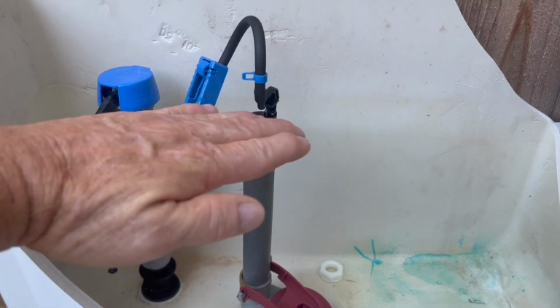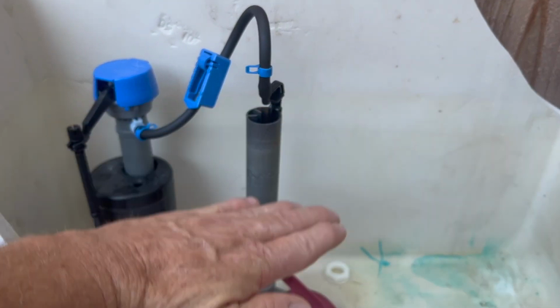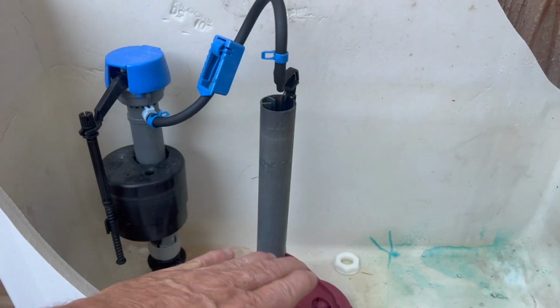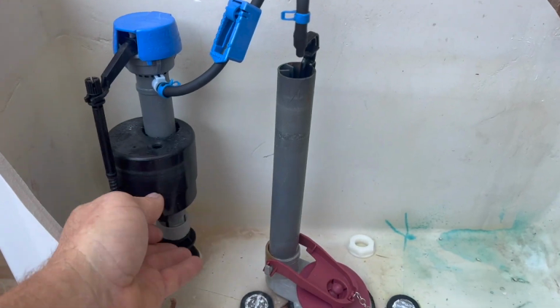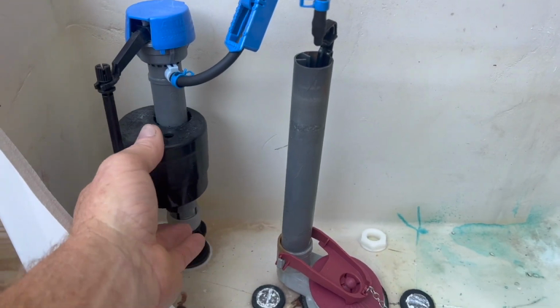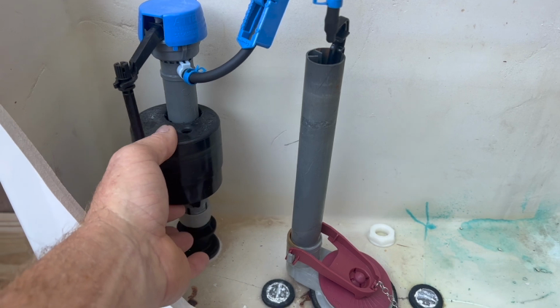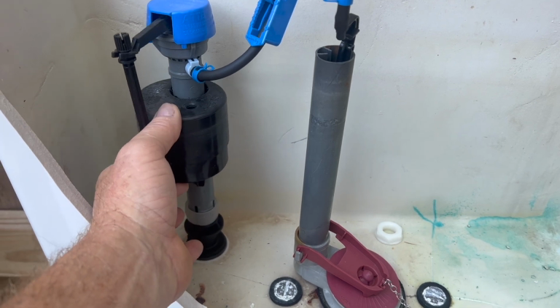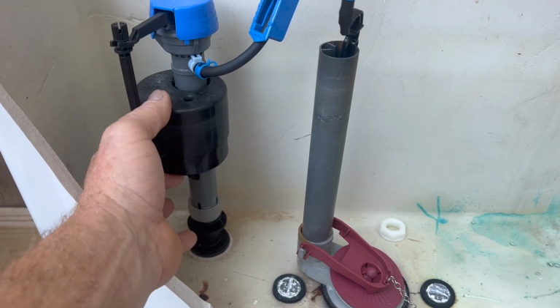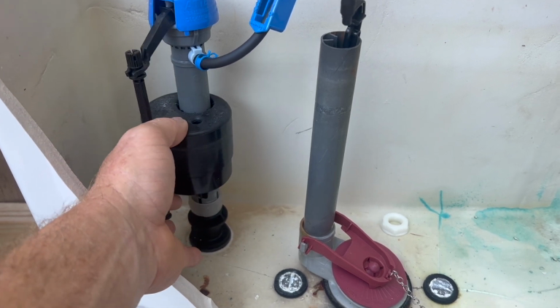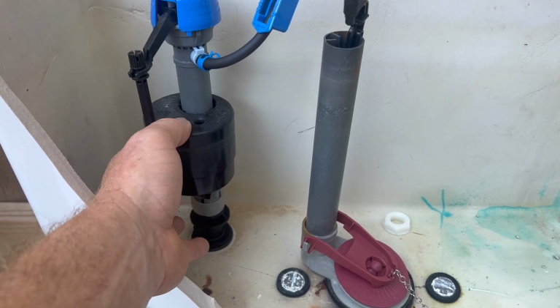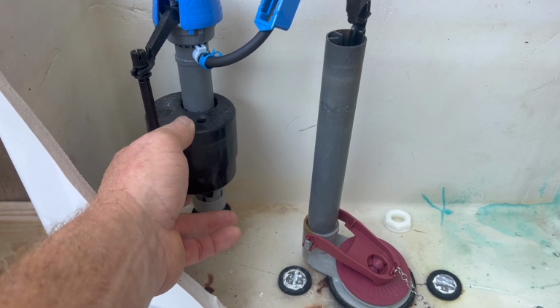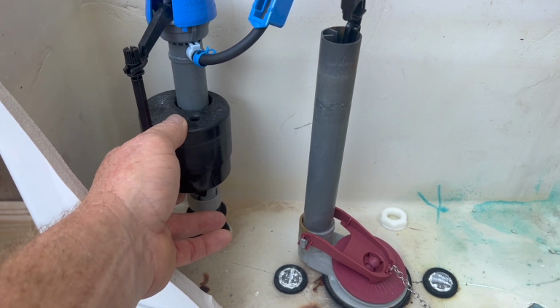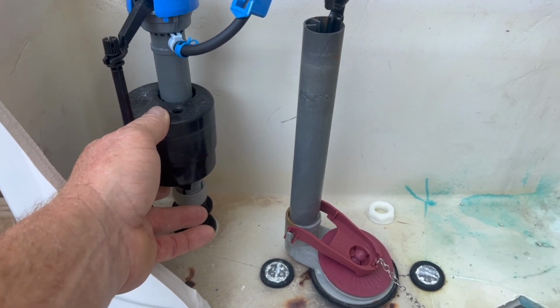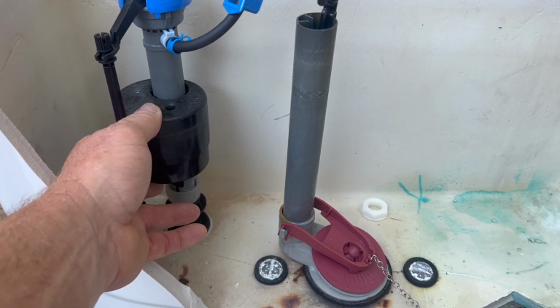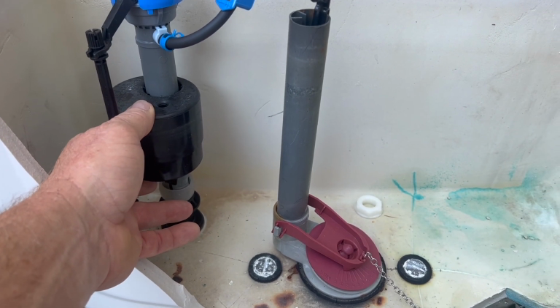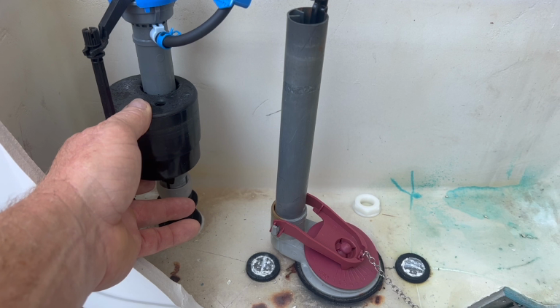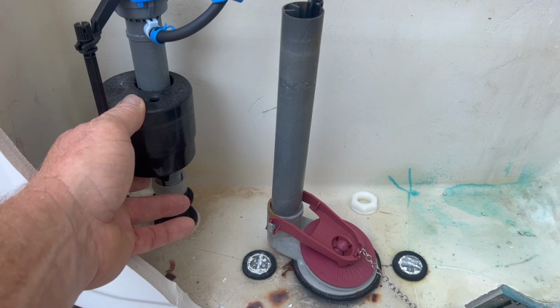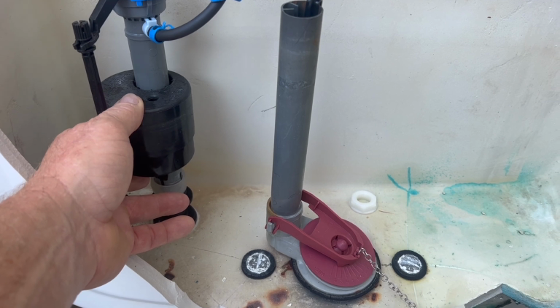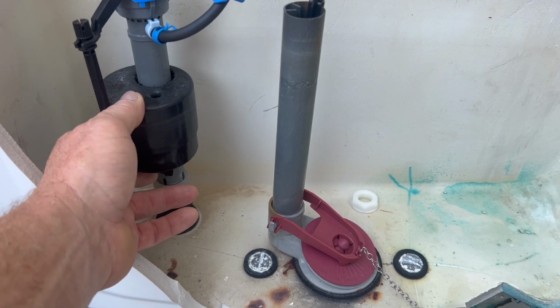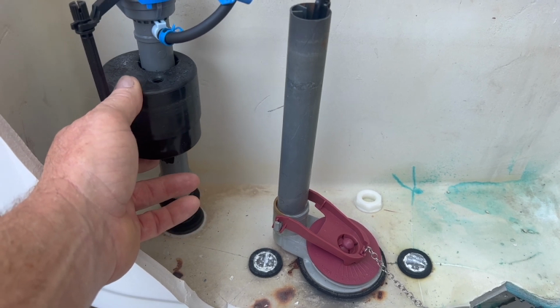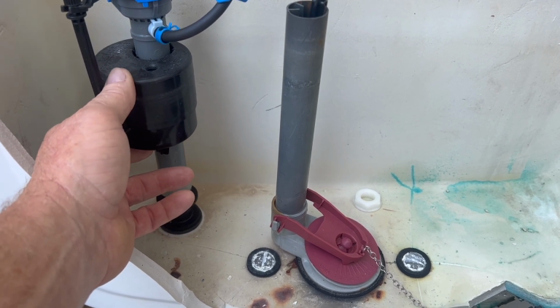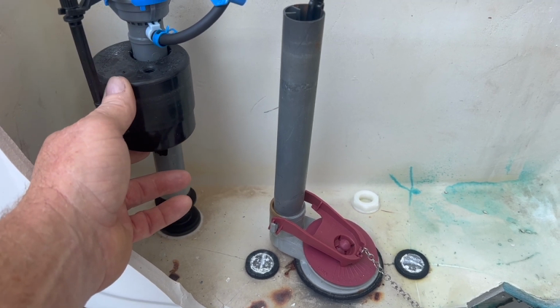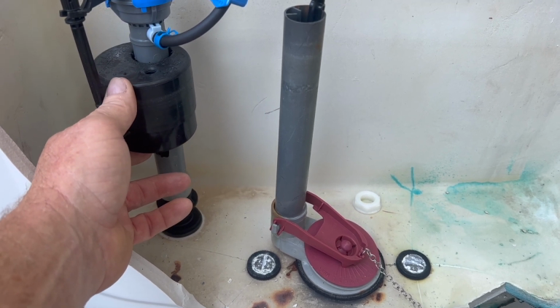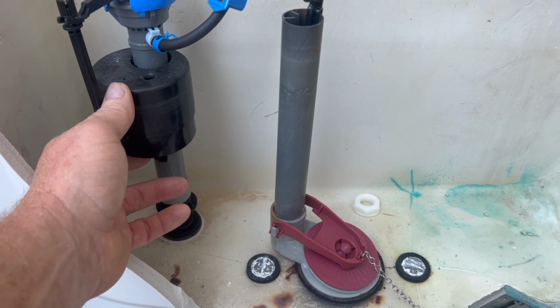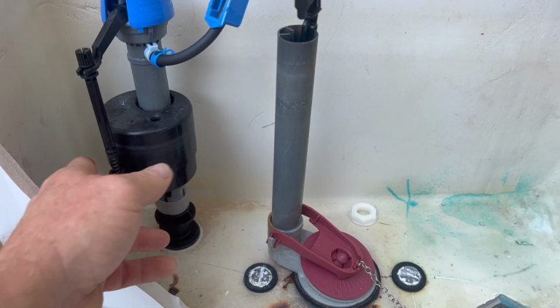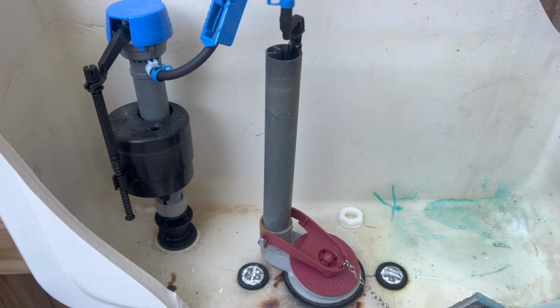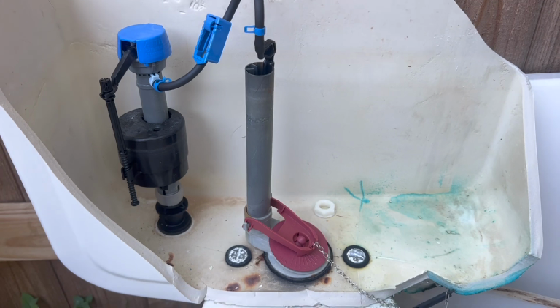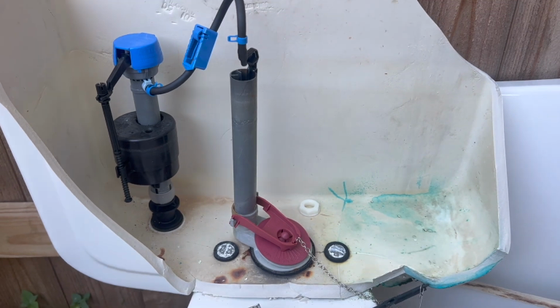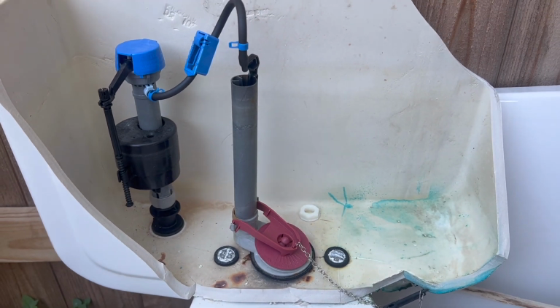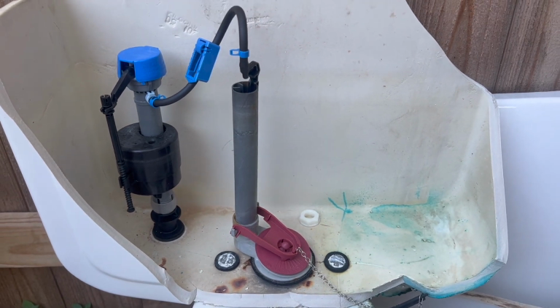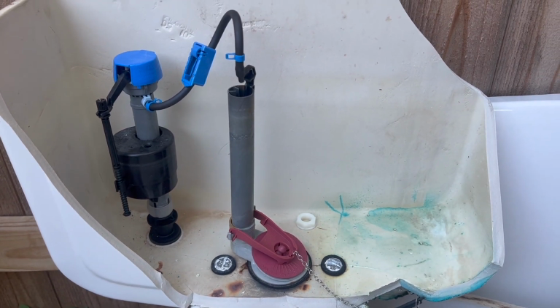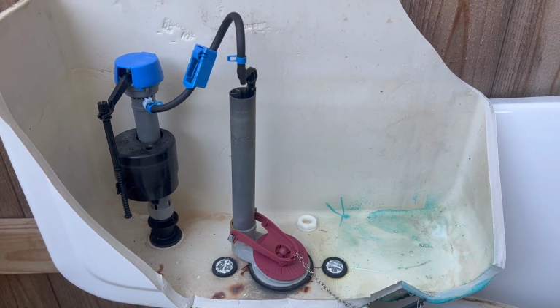Once the water flushes out, this float valve drops as the water level goes away, and then it starts to fill back up once the flapper drops, filling the tank back to the full position, ready to be flushed again.